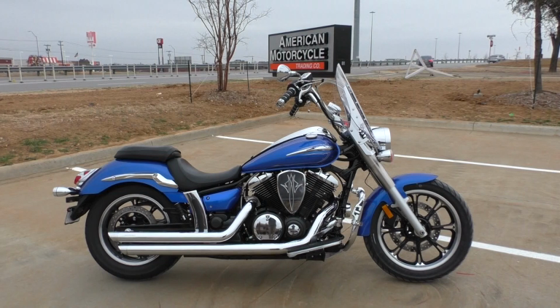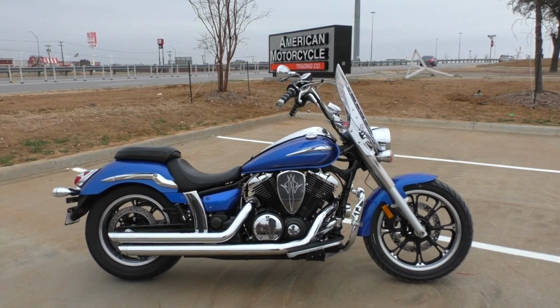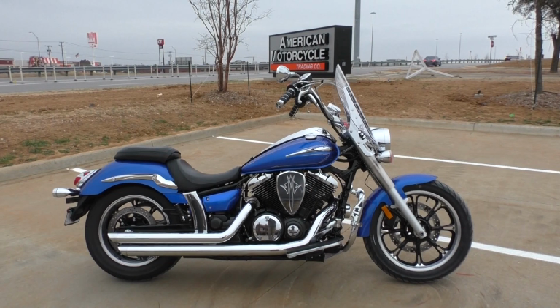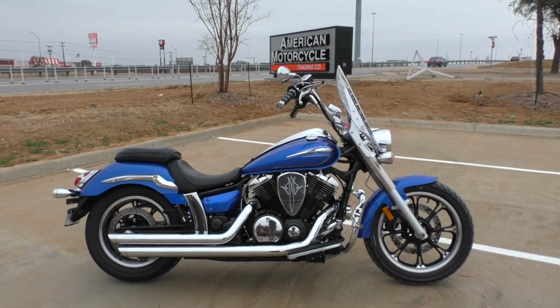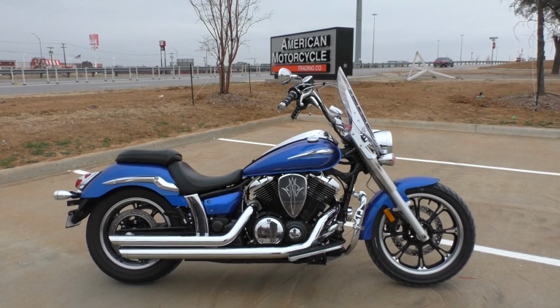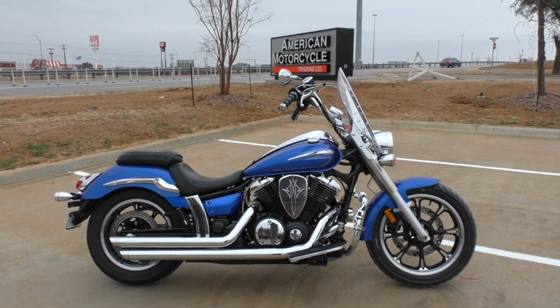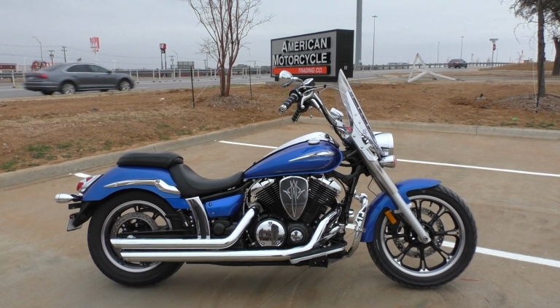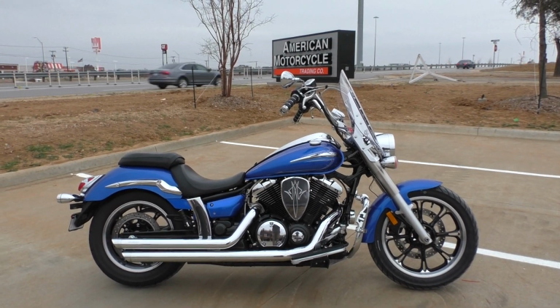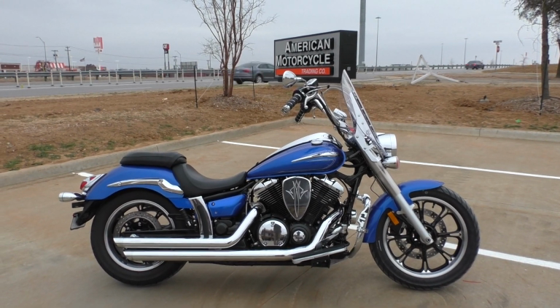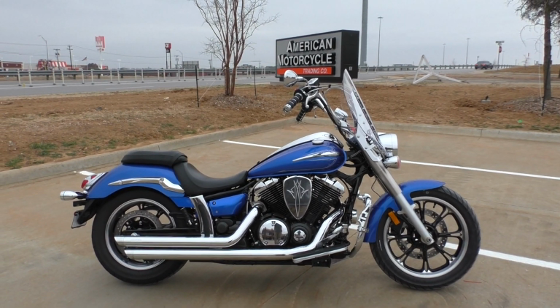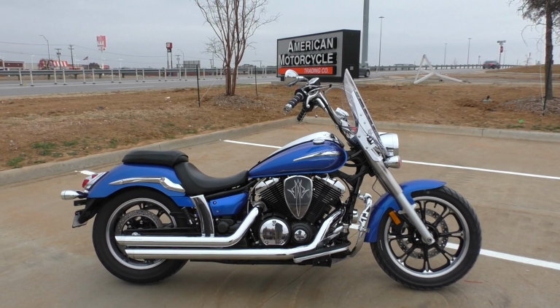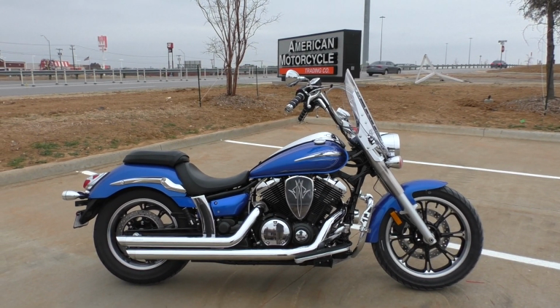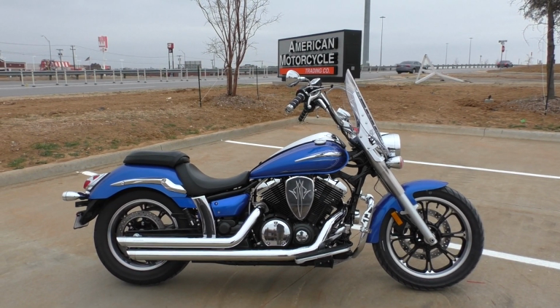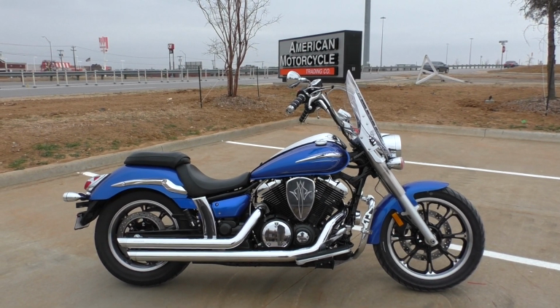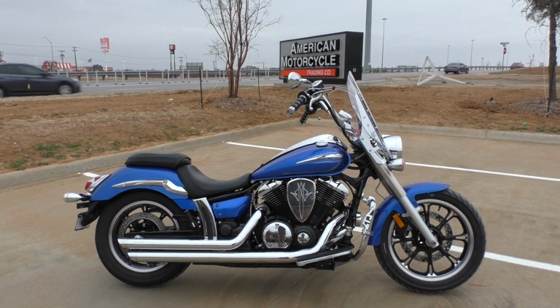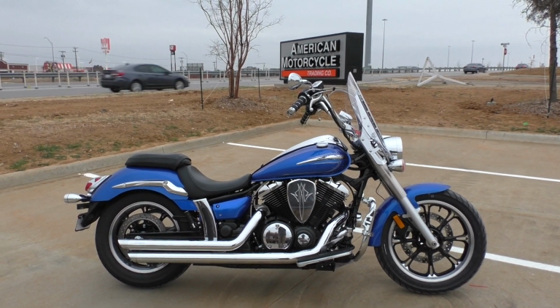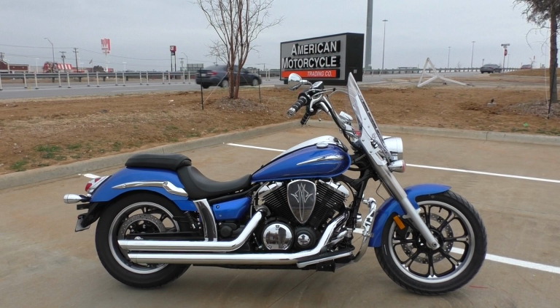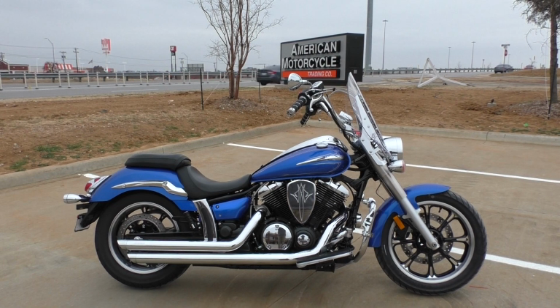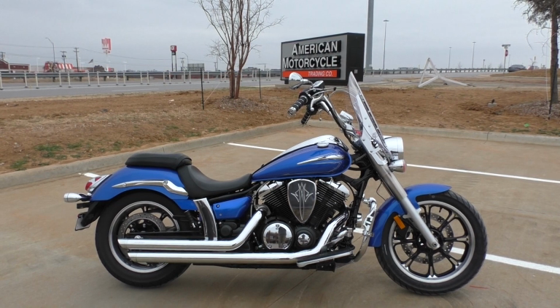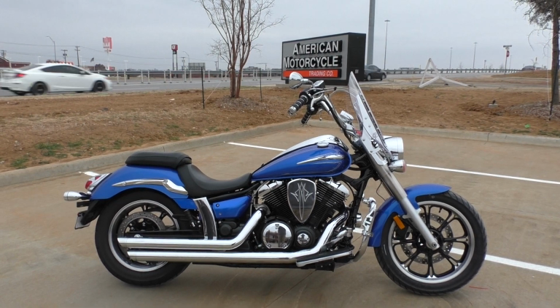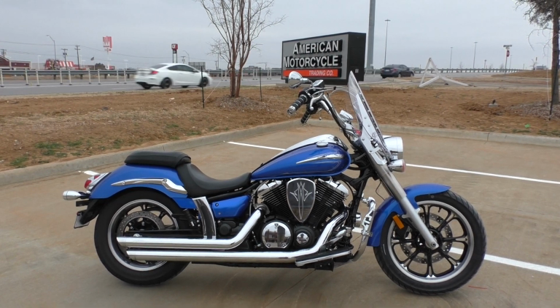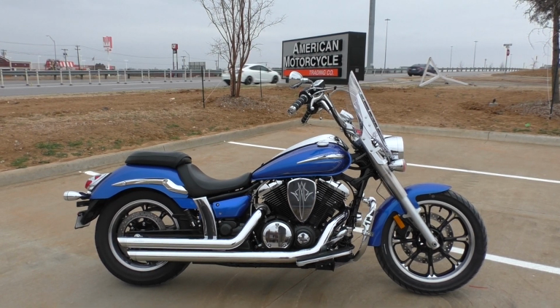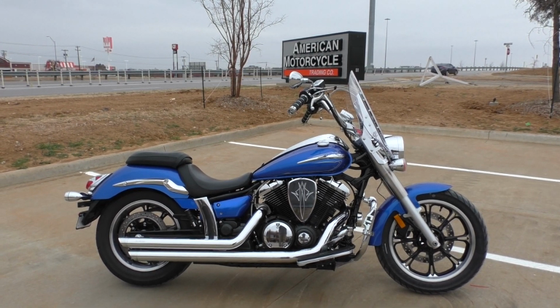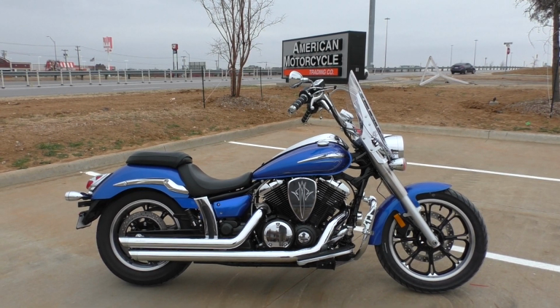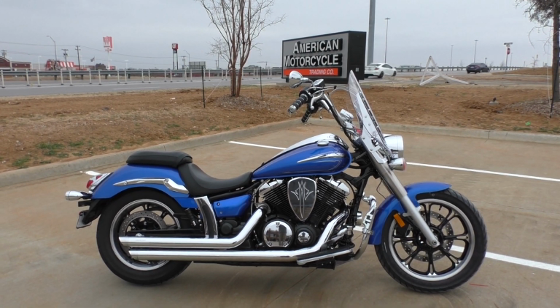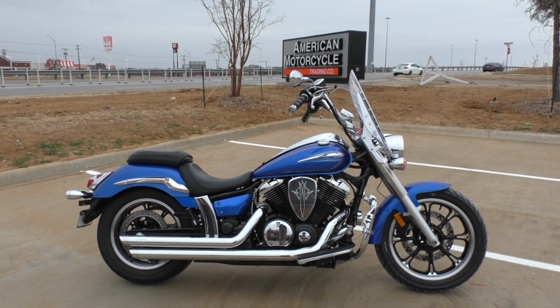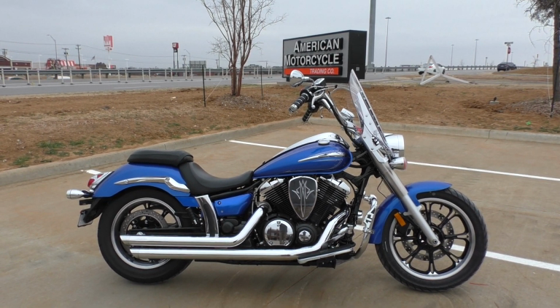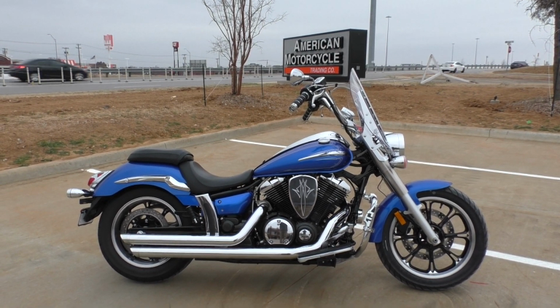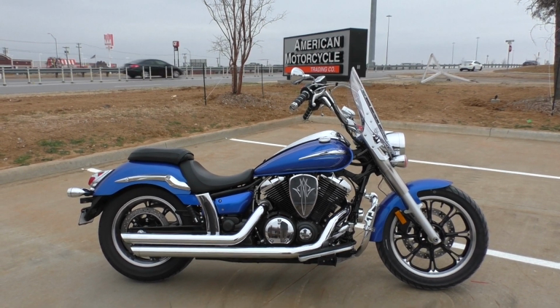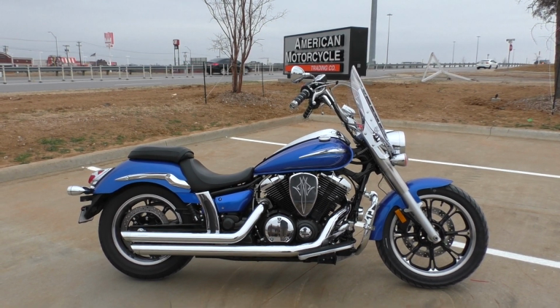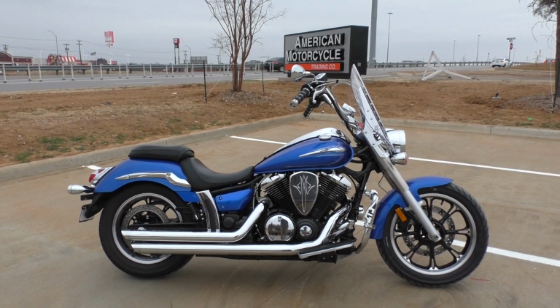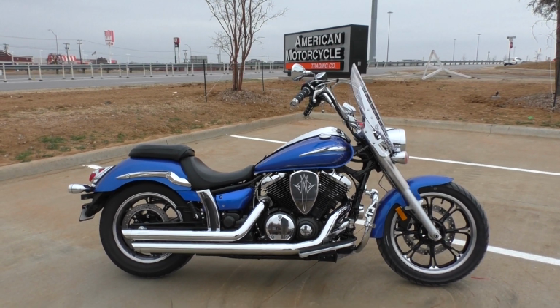What's going on guys? Nick here with Texas Best Used Motorcycles in Mansfield, Texas. Got a 2012 Yamaha V-Star 950 with me today.